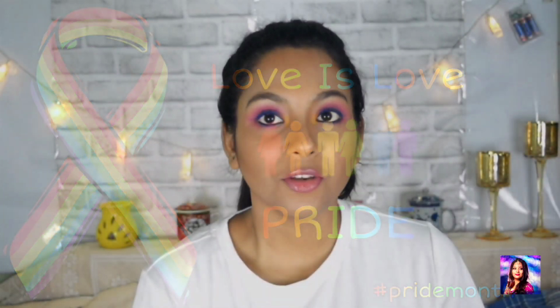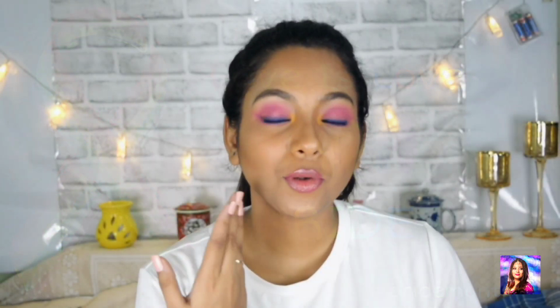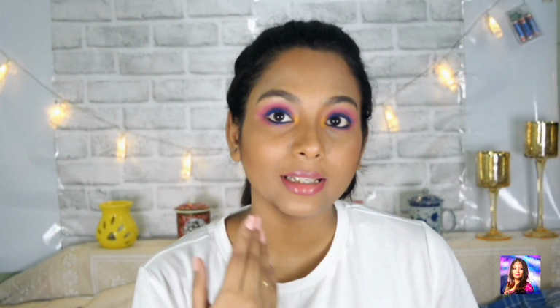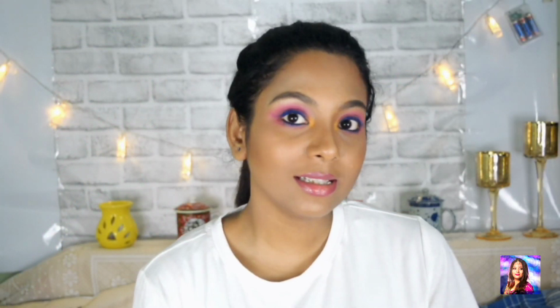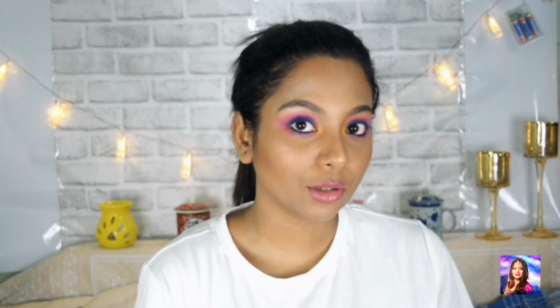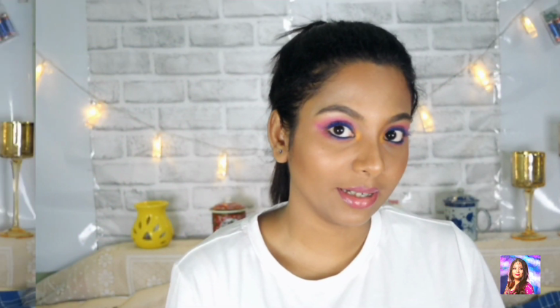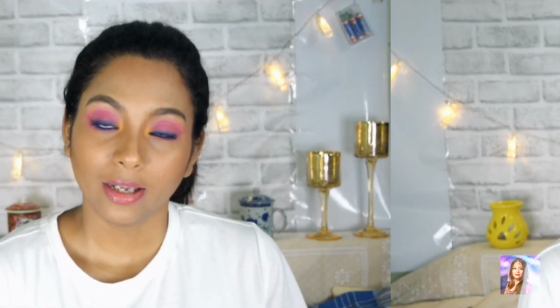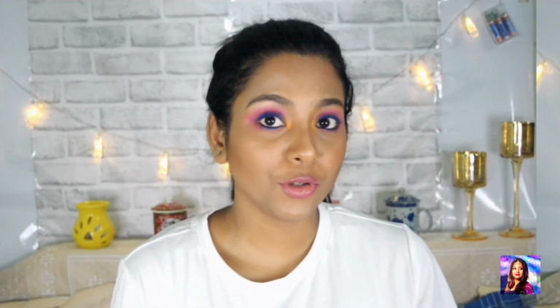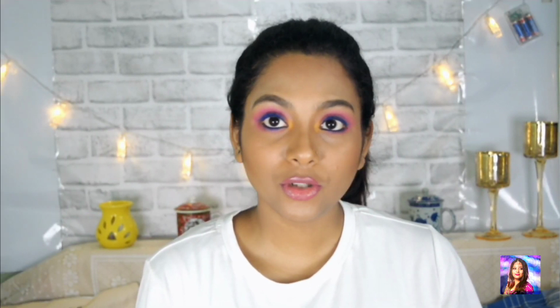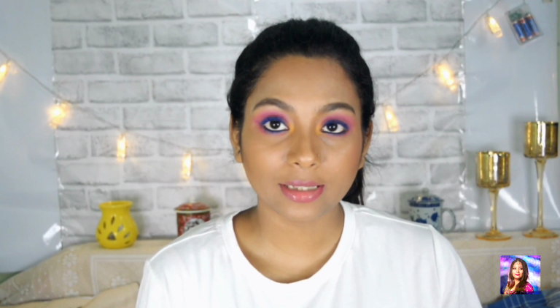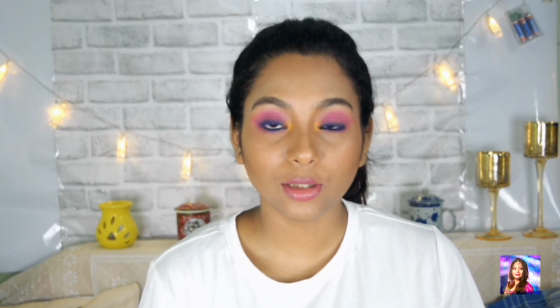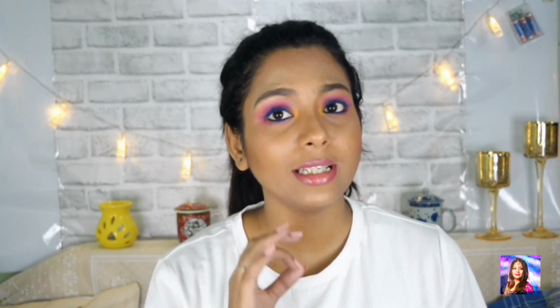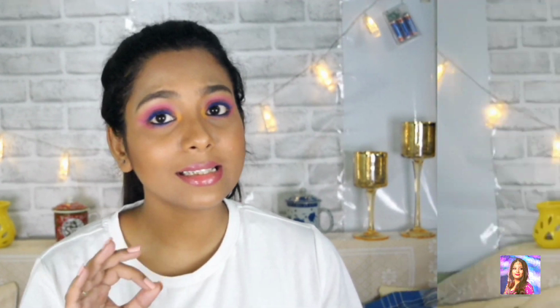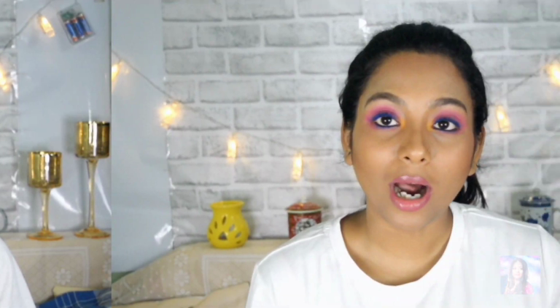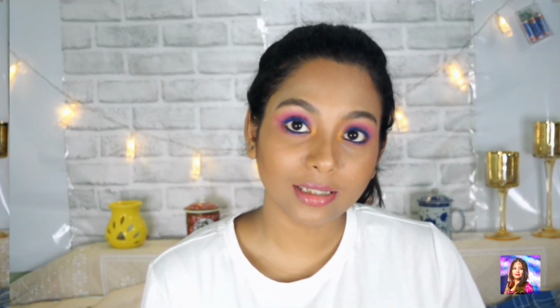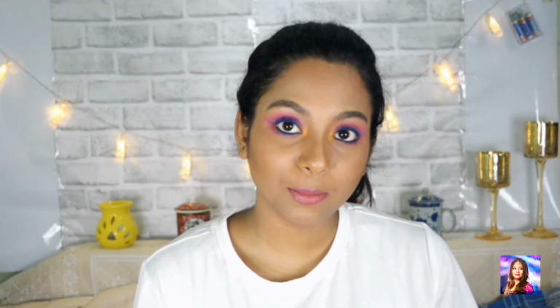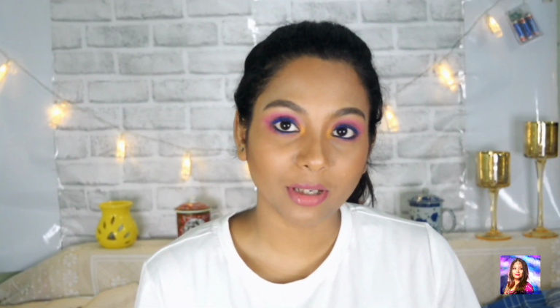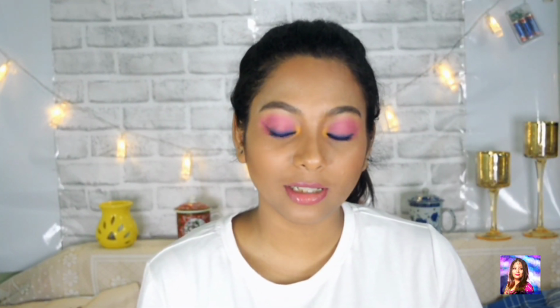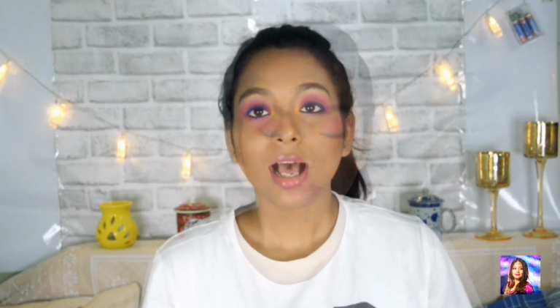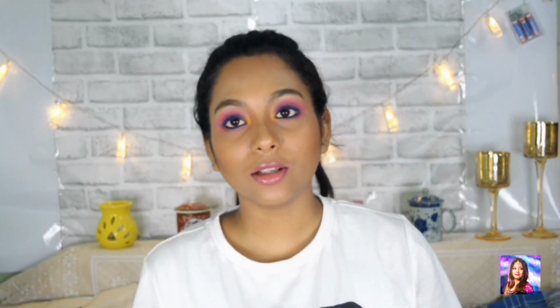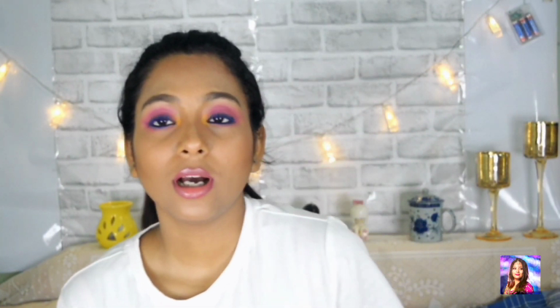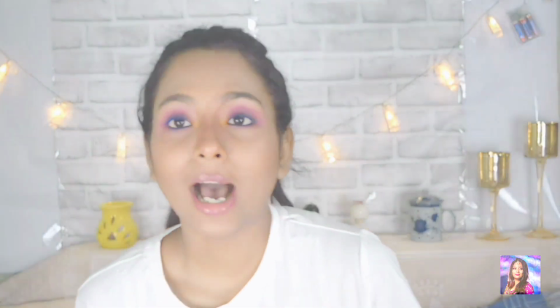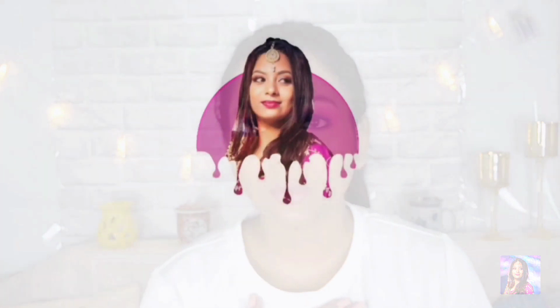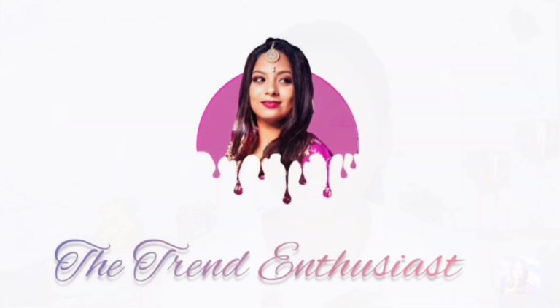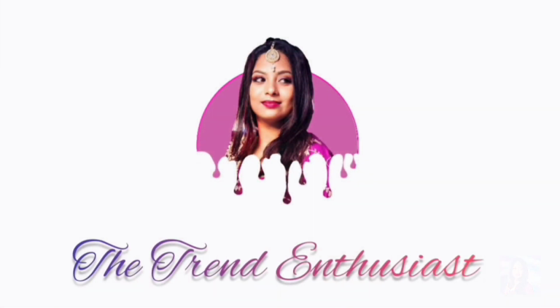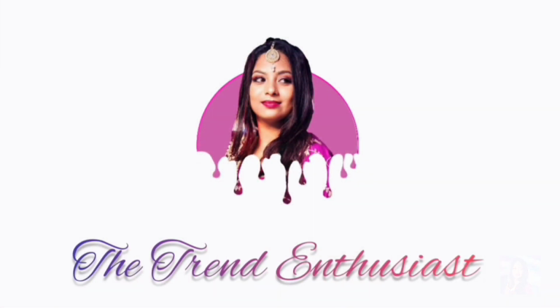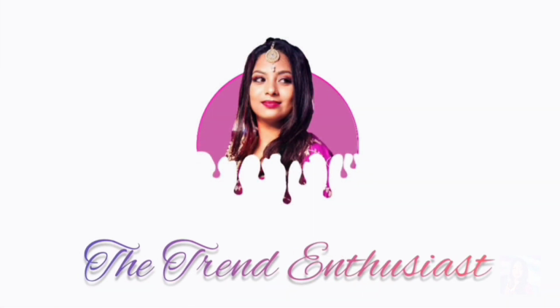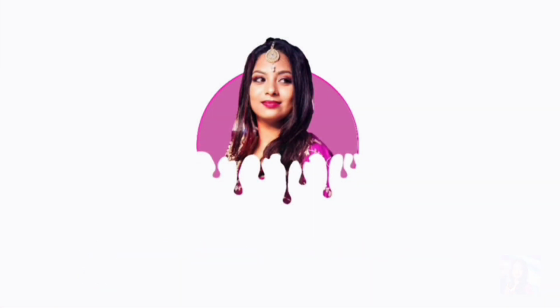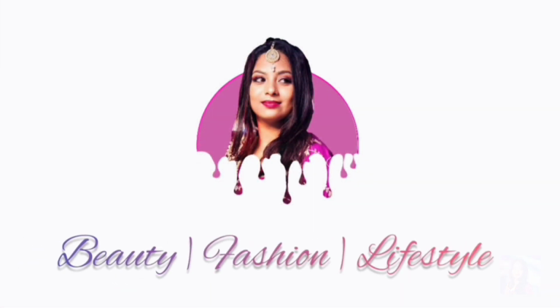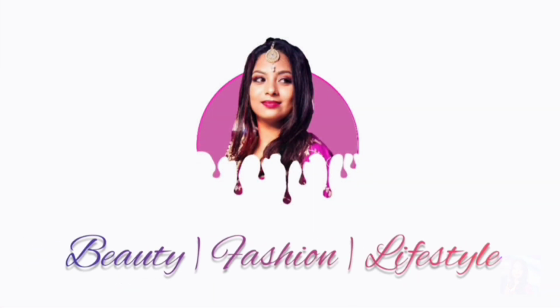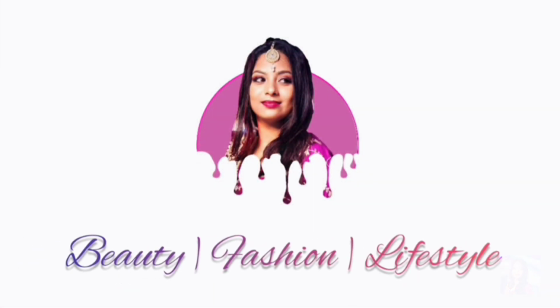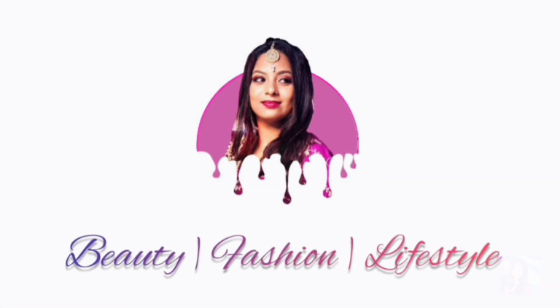If you are liking this look of mine and want to get it in easy steps, then you are at the right place my friend. Hello, I am Bonani and you are watching me on The Trend Enthusiast.